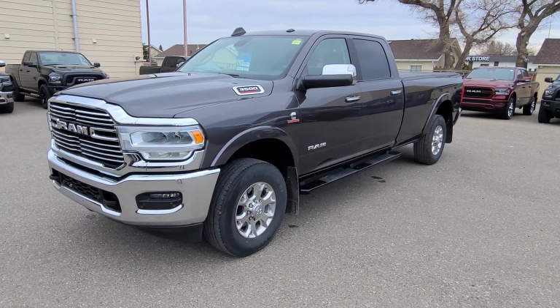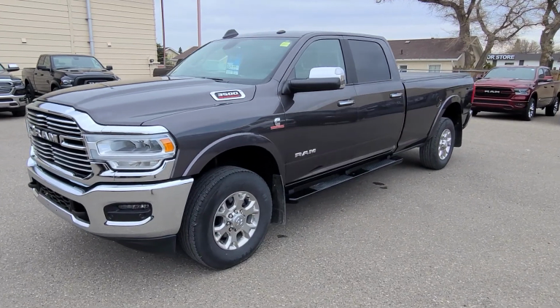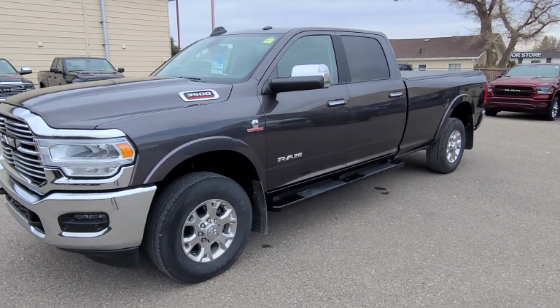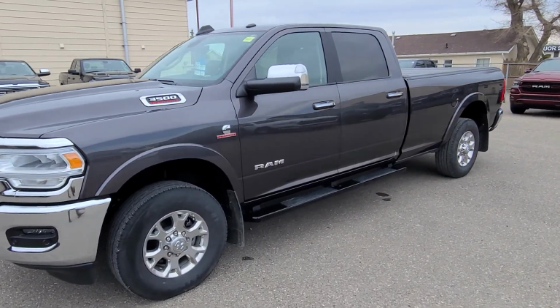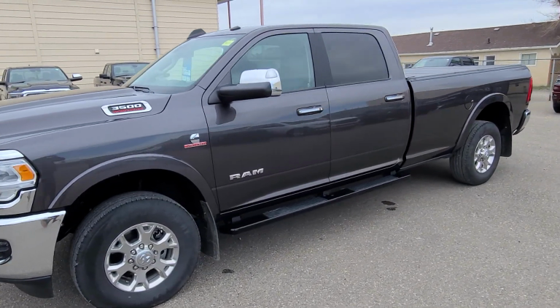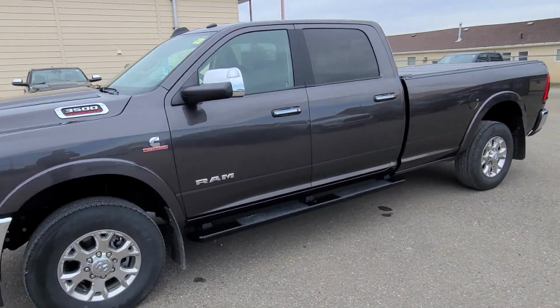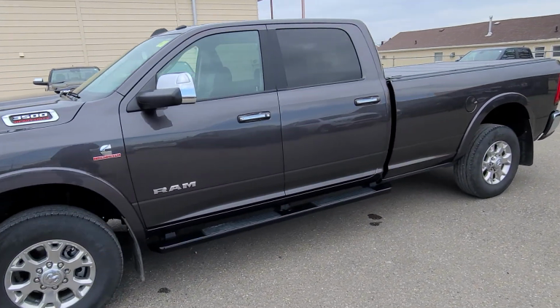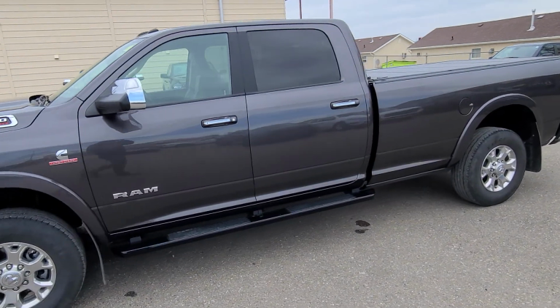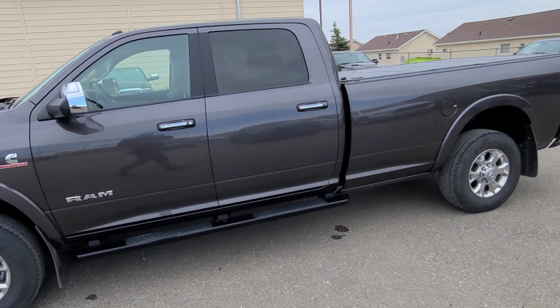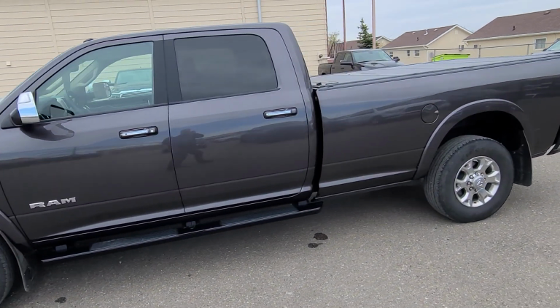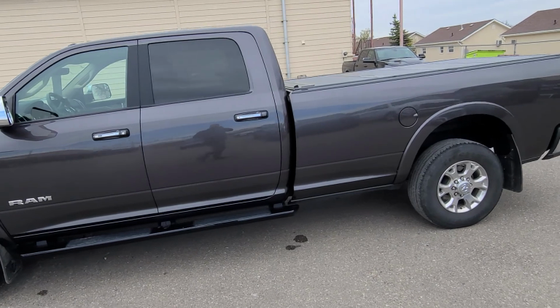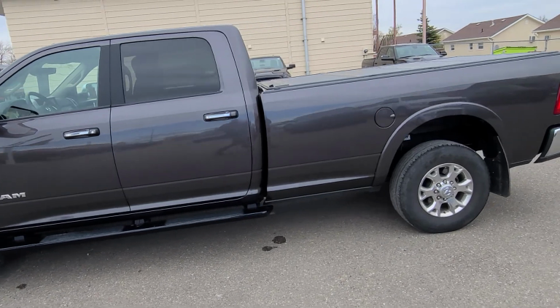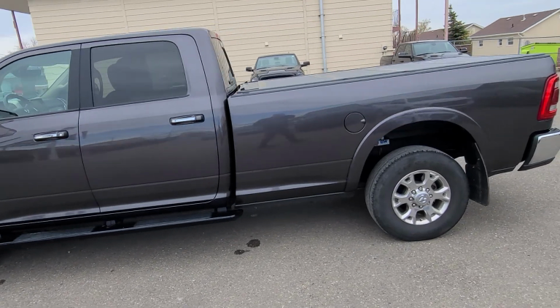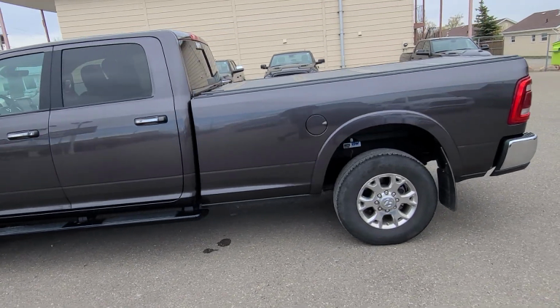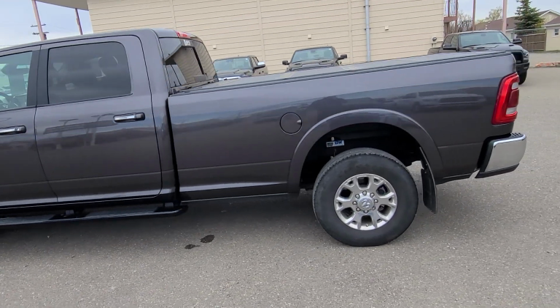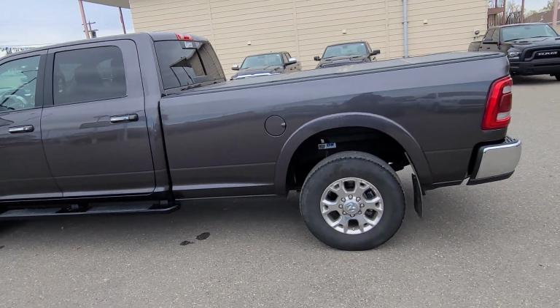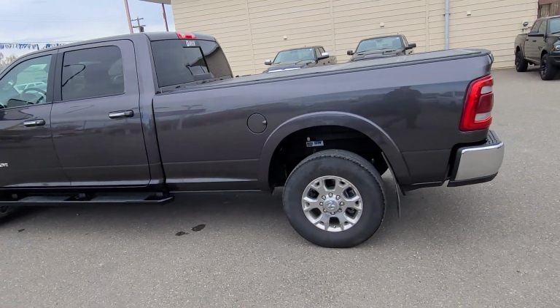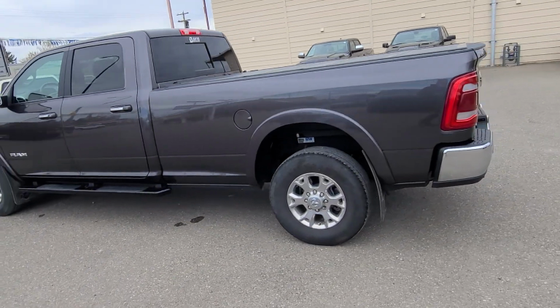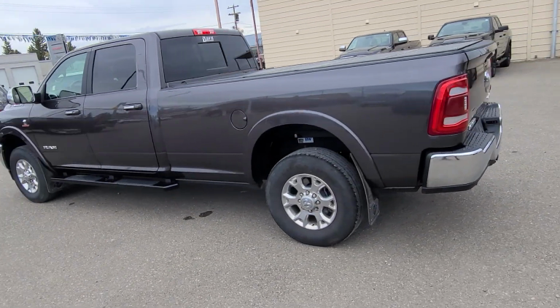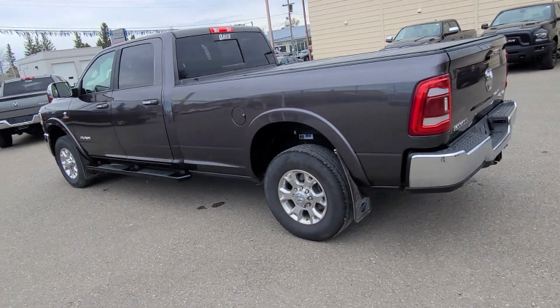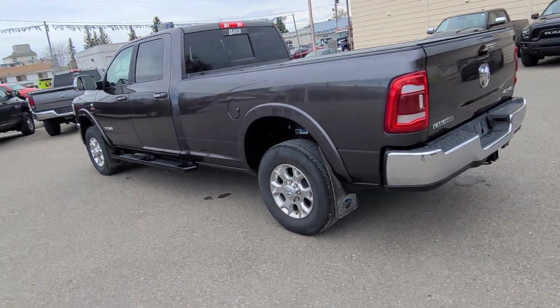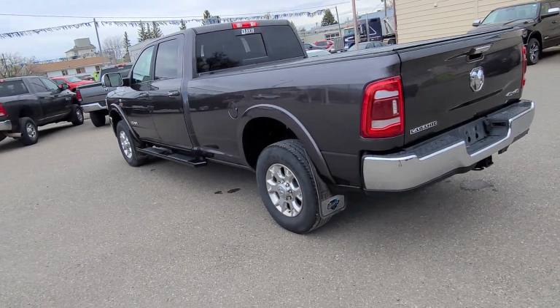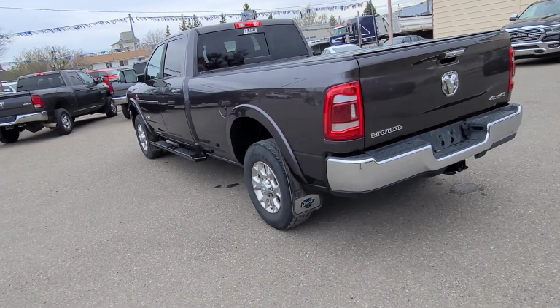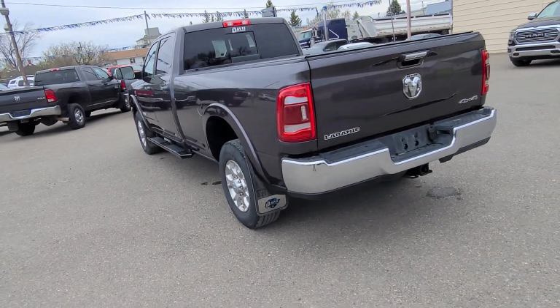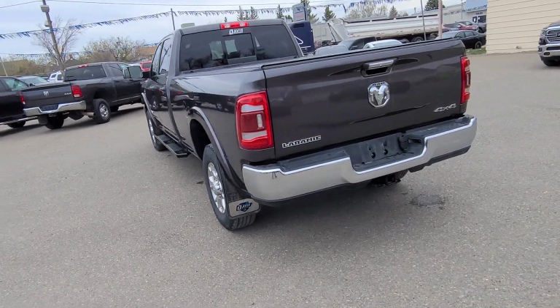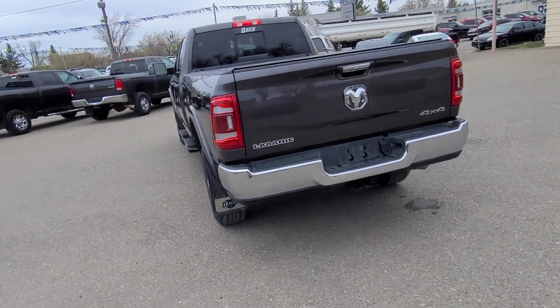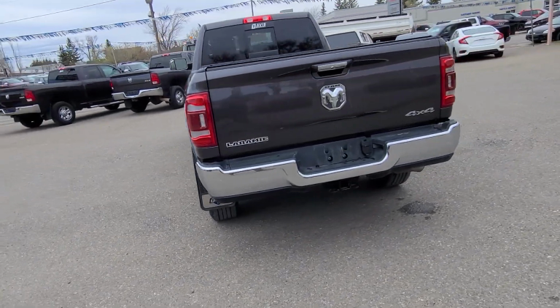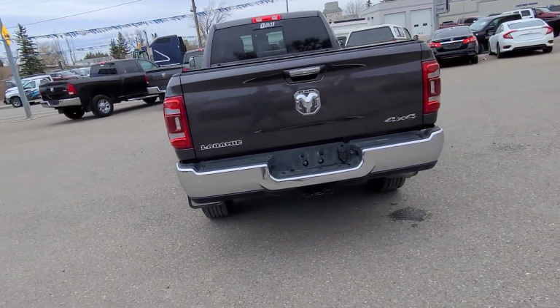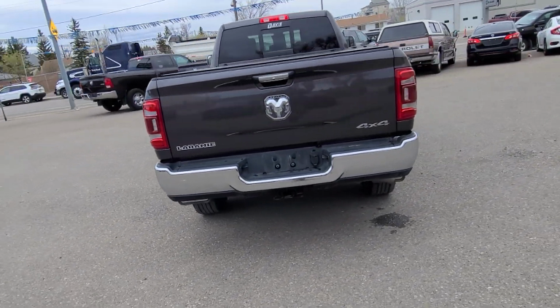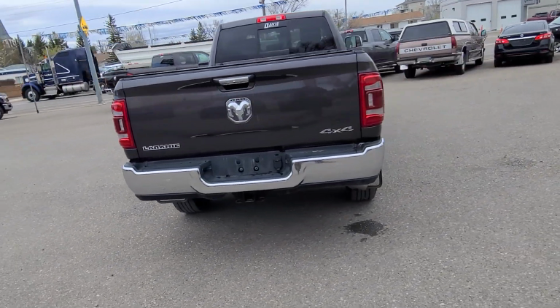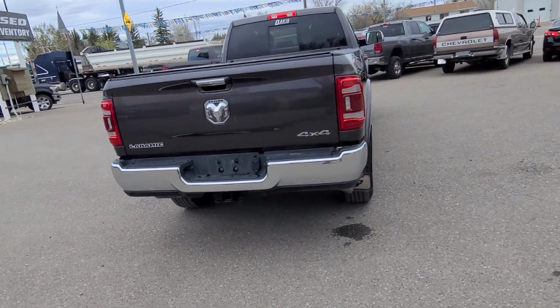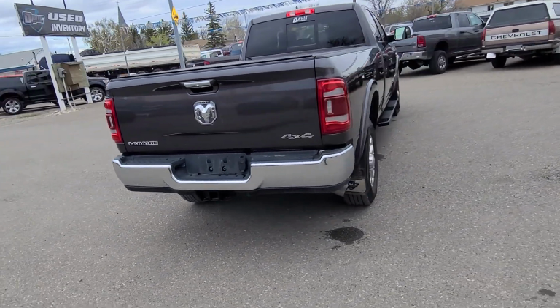Stock number 16656 is a 2020 Ram 3500 Laramie, granite crystal in color, full-size crew cab with 8-foot box, black leather interior with seating for 6 on that front row bench.